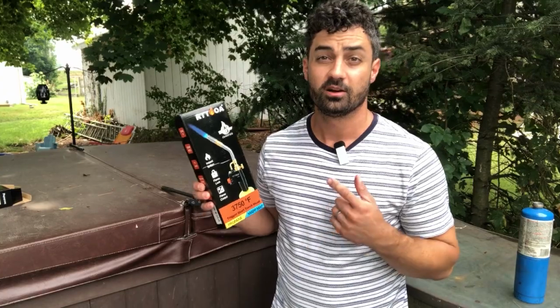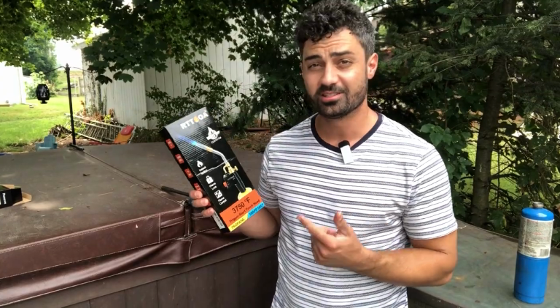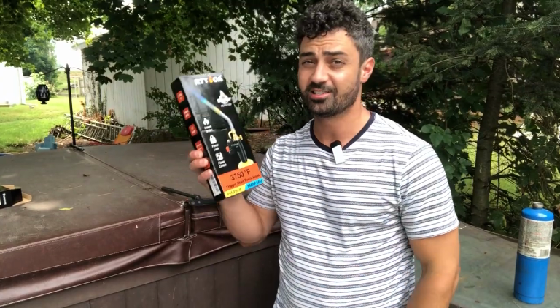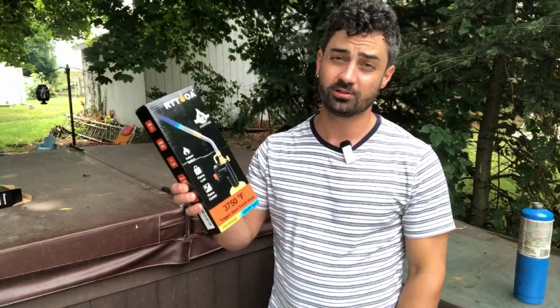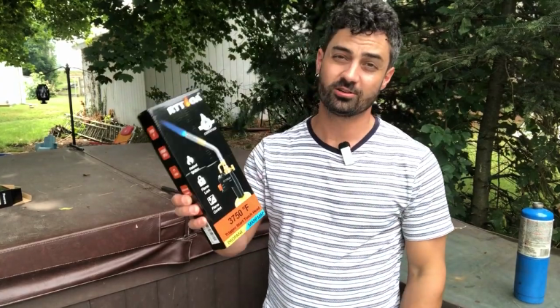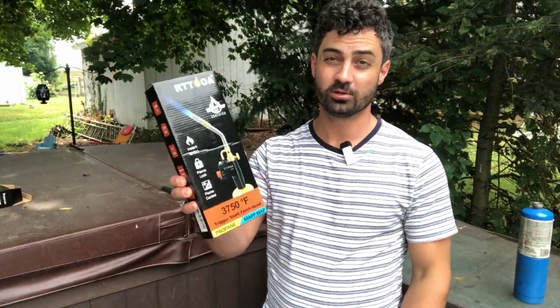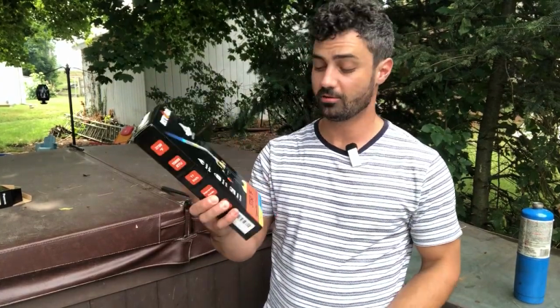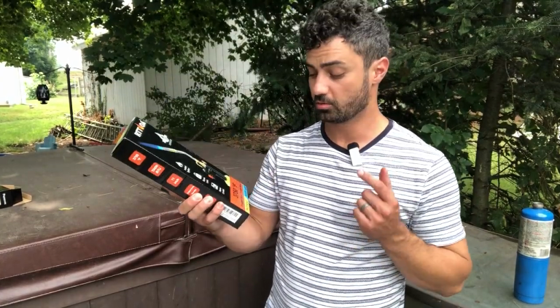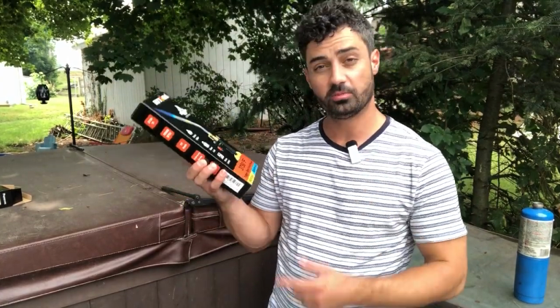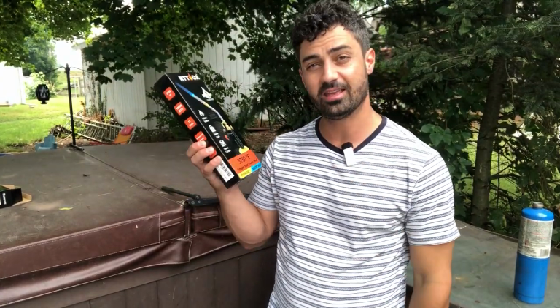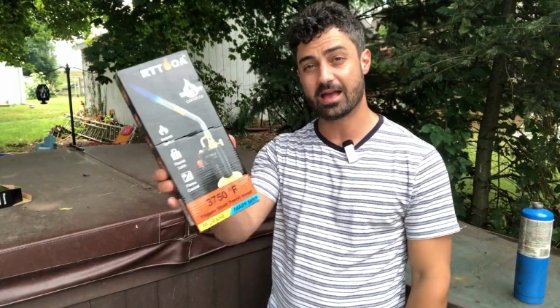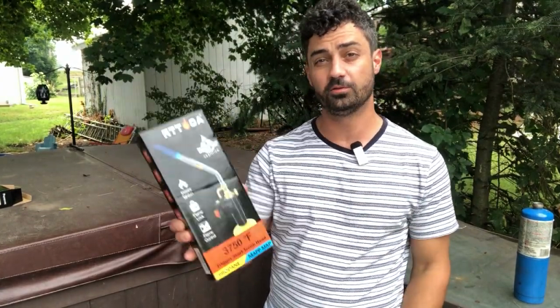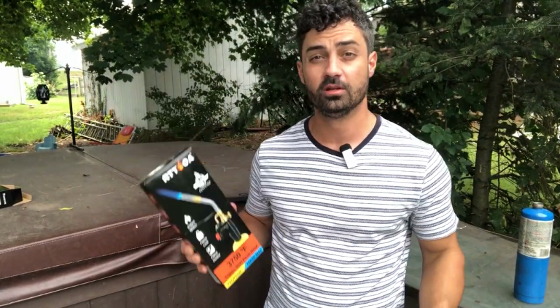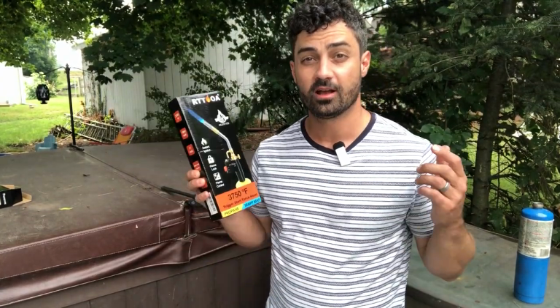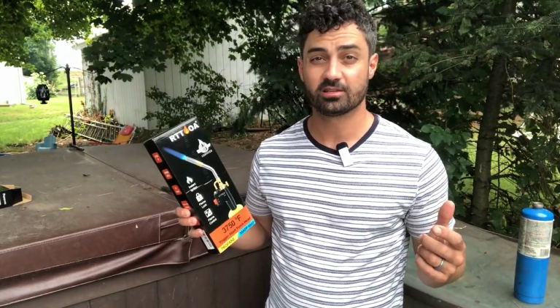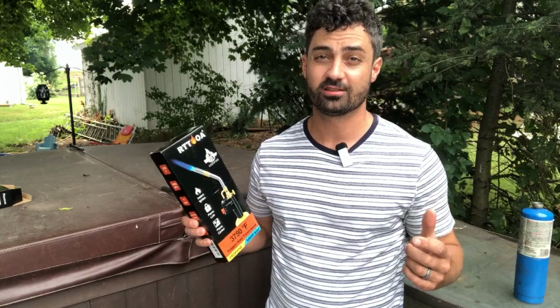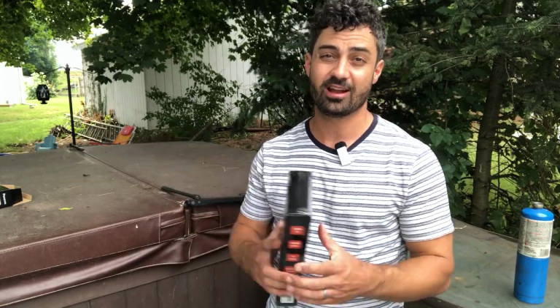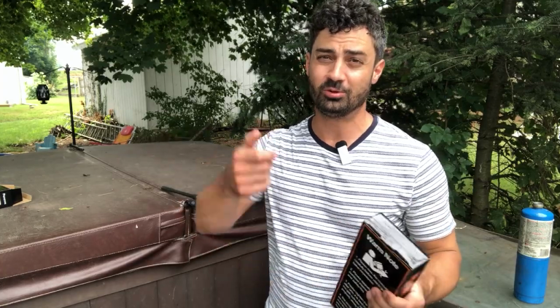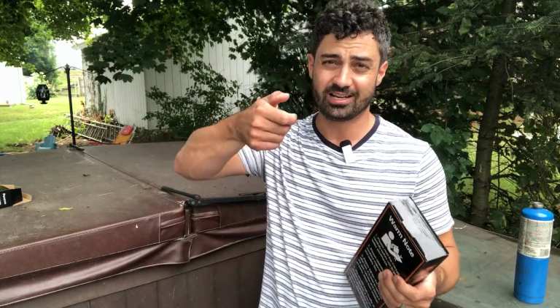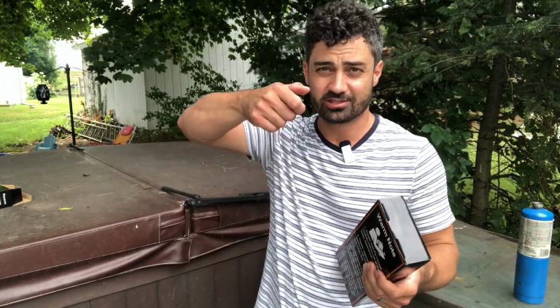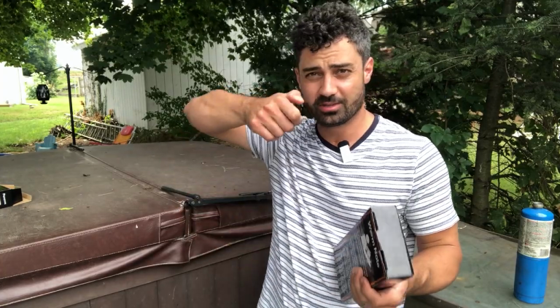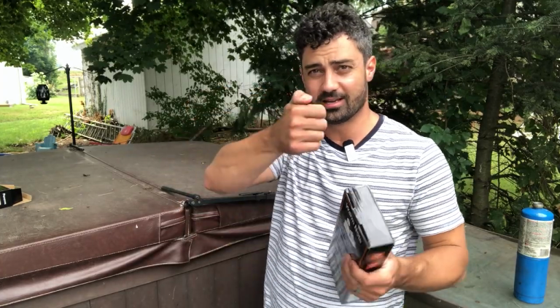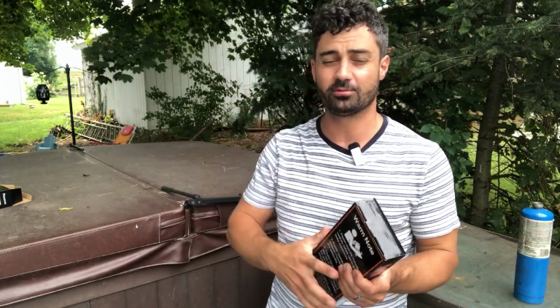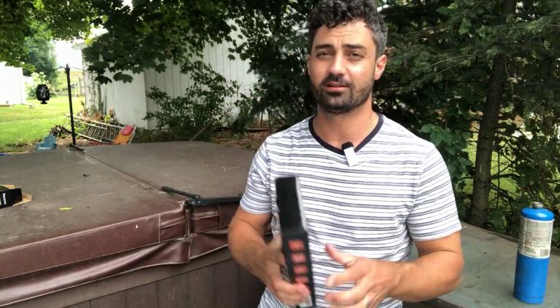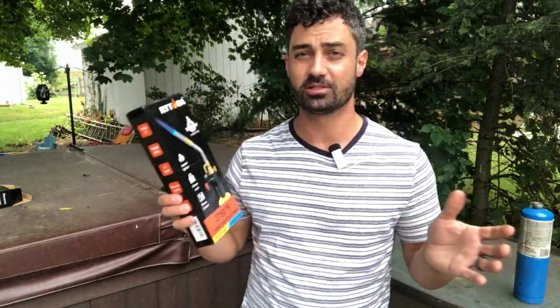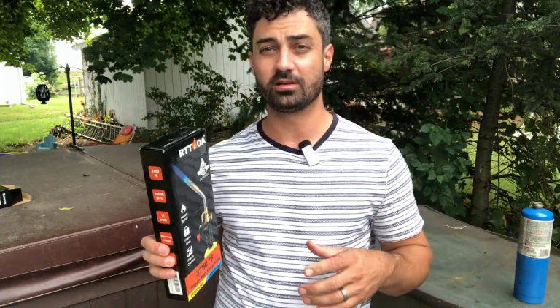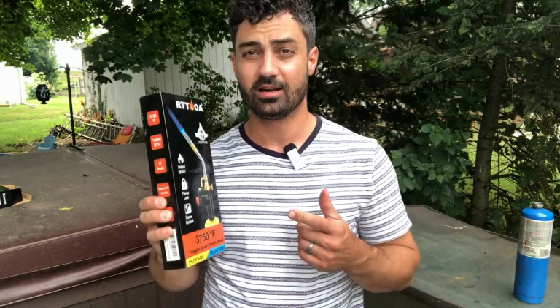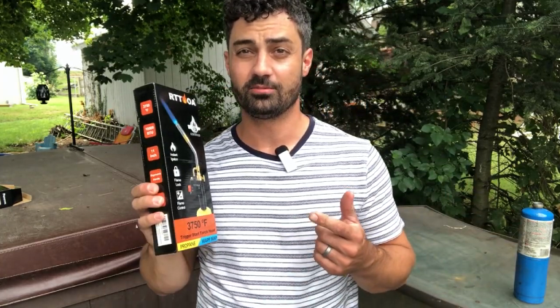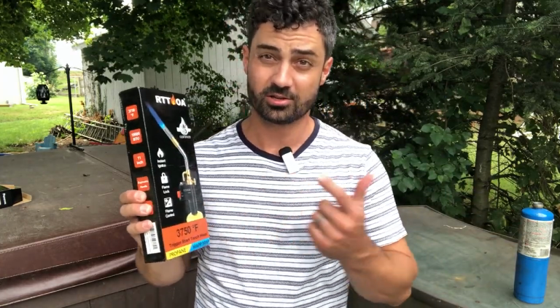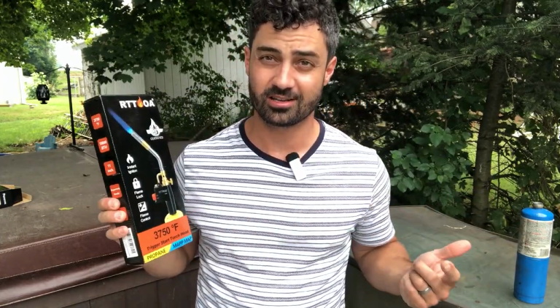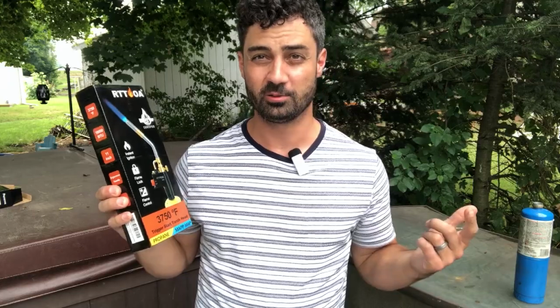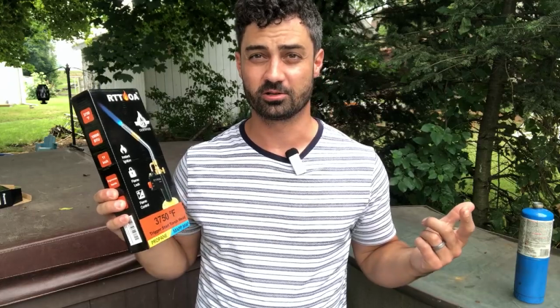This is a Trigger Start Torch Head. It works with propane and map fuel. I'm excited to try this out. I have the old style, which you got to open the knob and light it with a lighter — it's always annoying. But let's try this thing out, see how well it works.